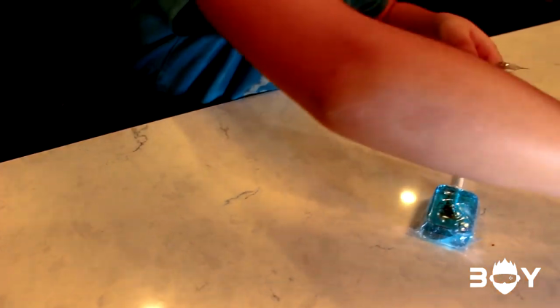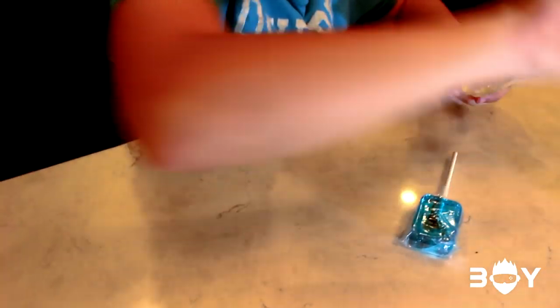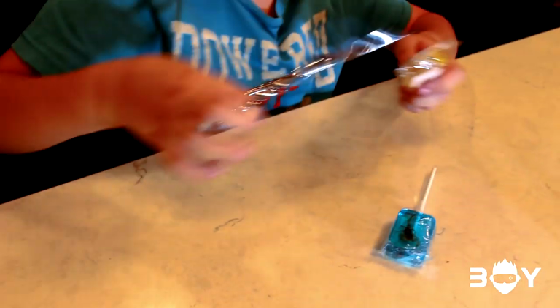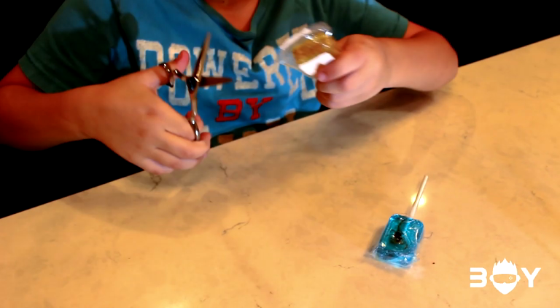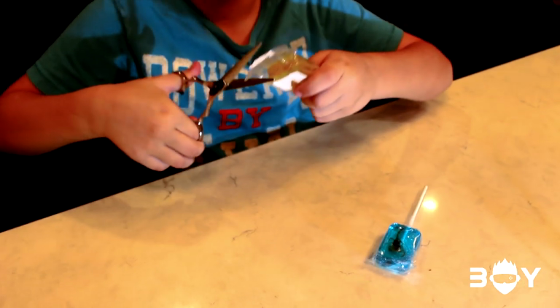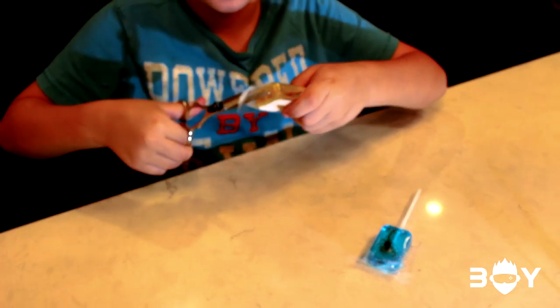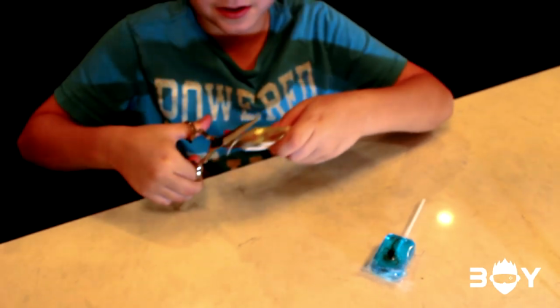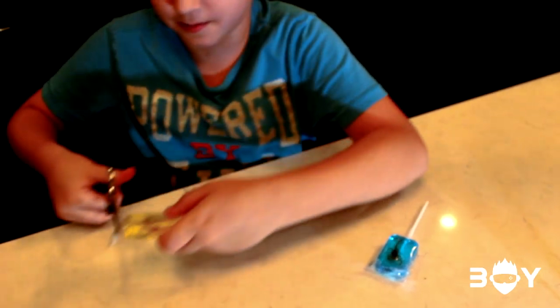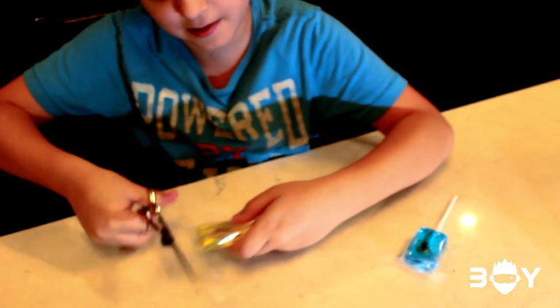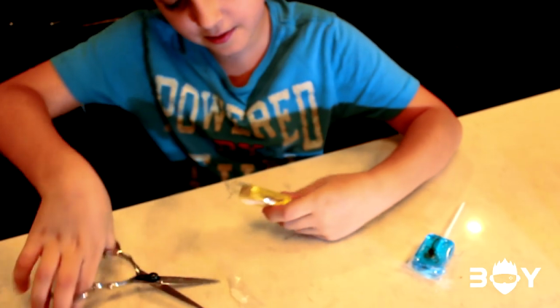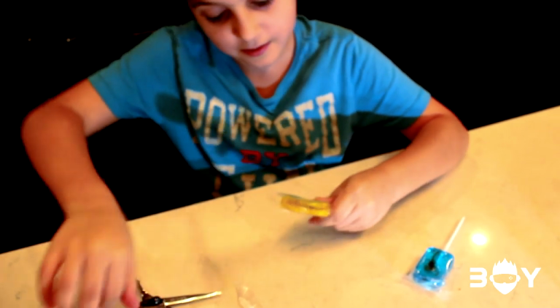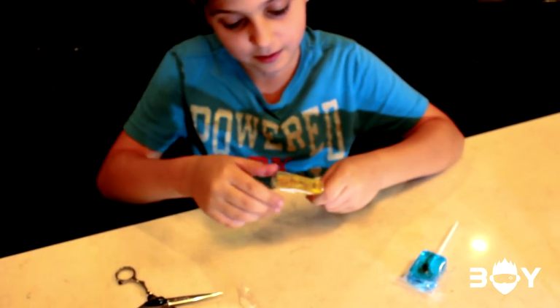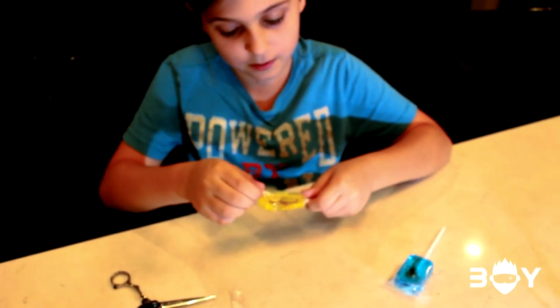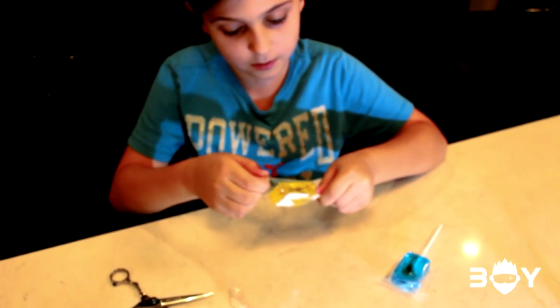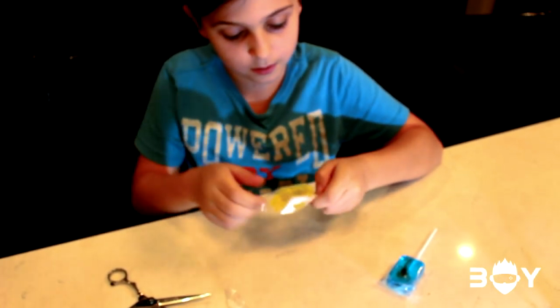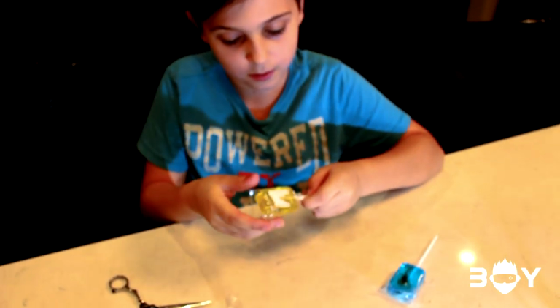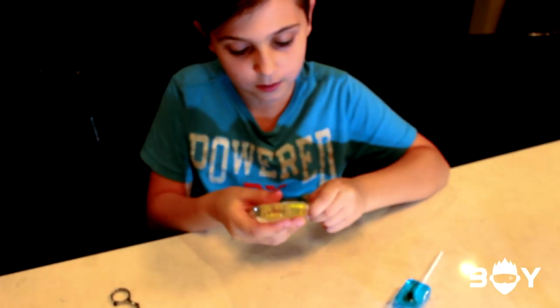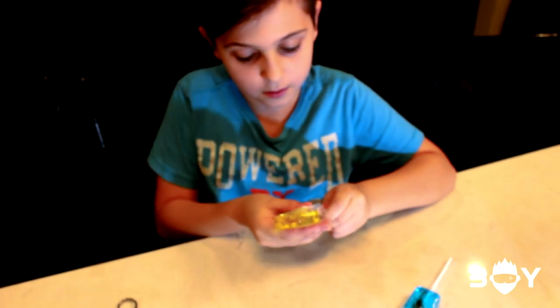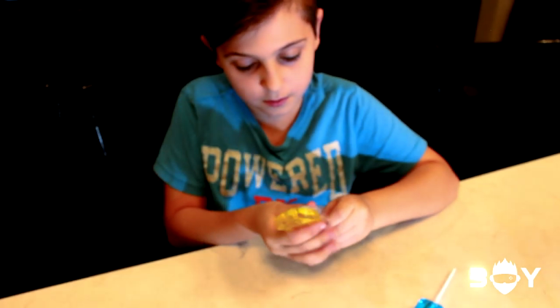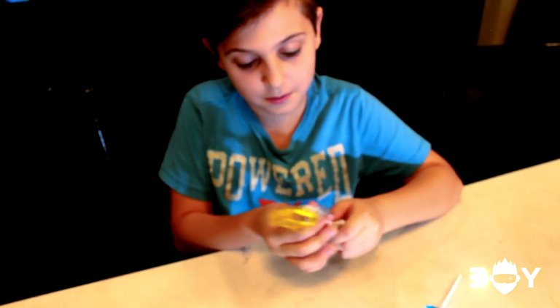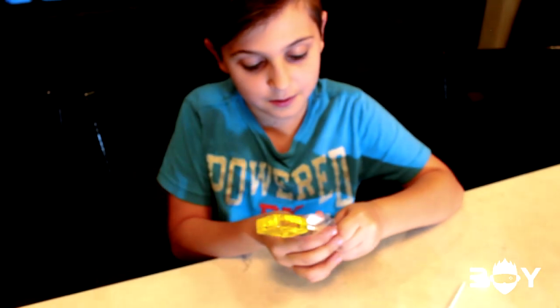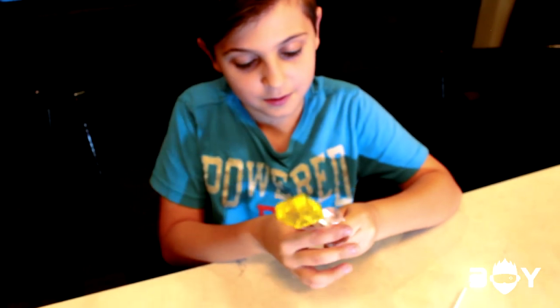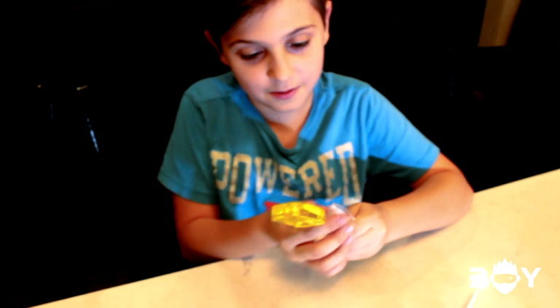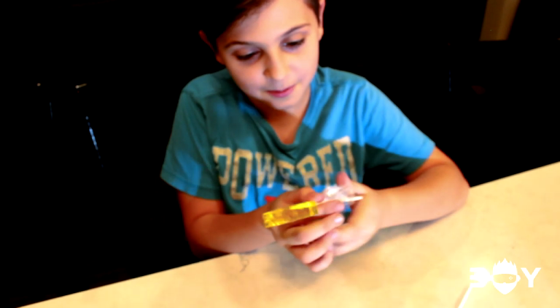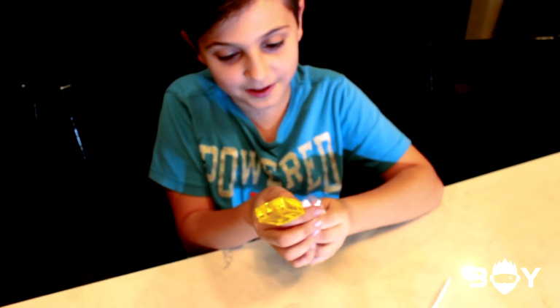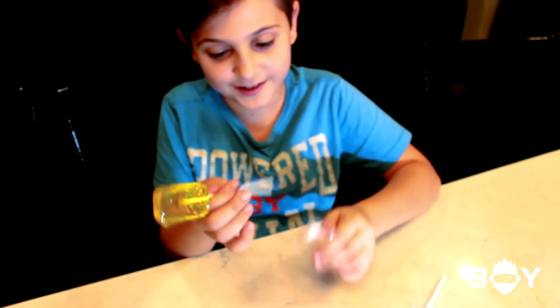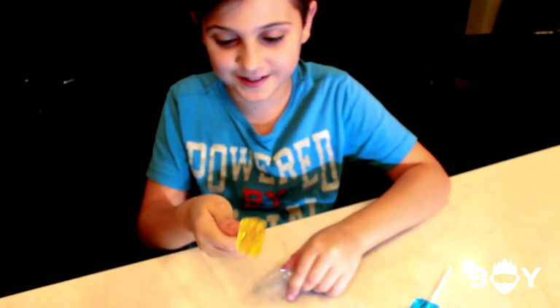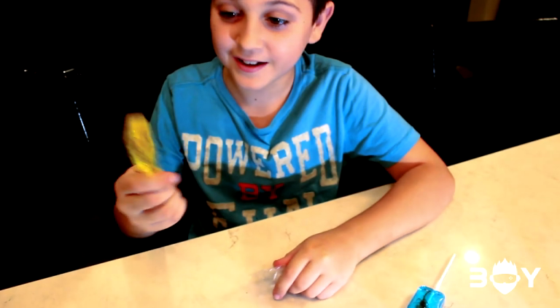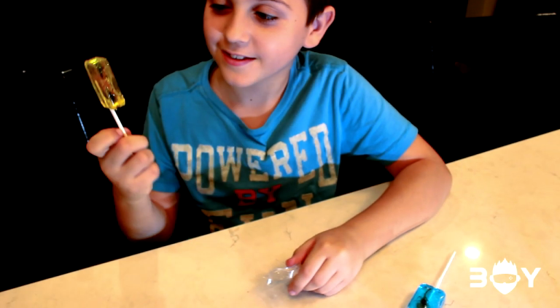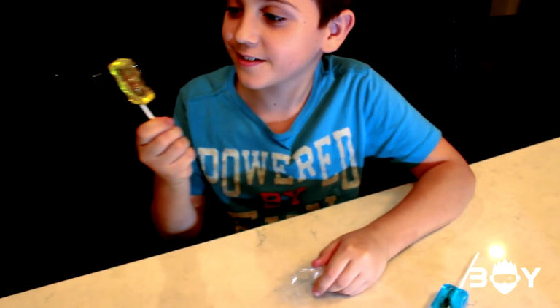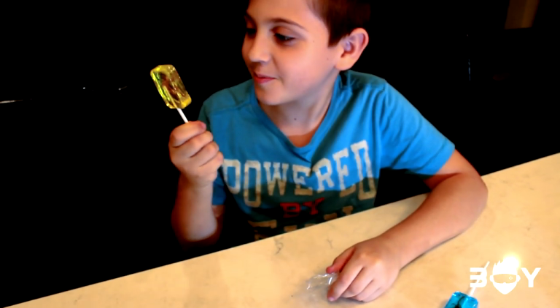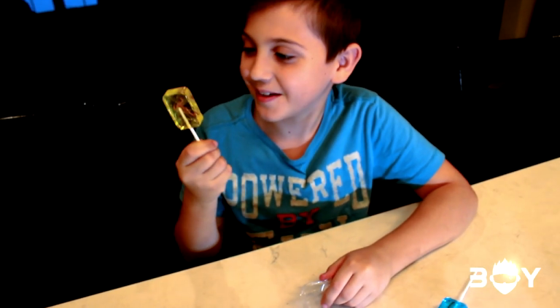Wow, they made sure this does not go bad. Here it is — the scorpion.